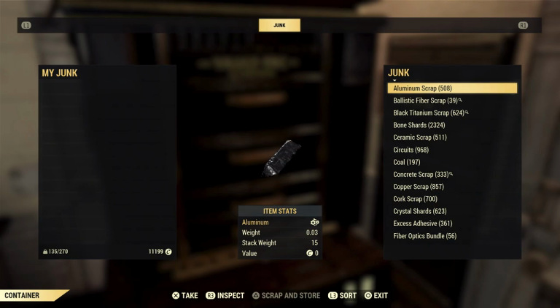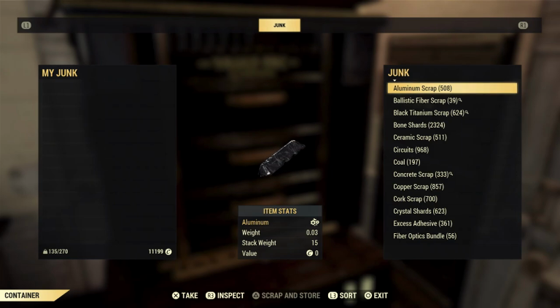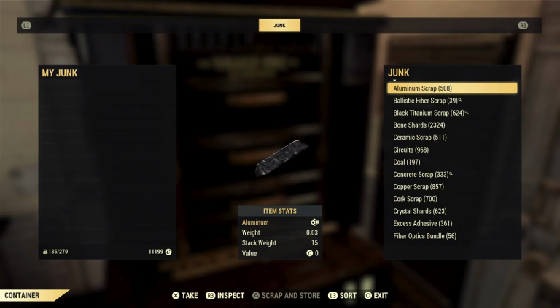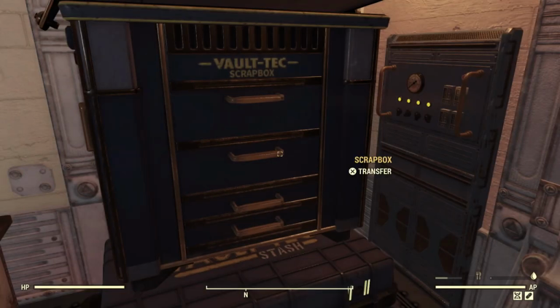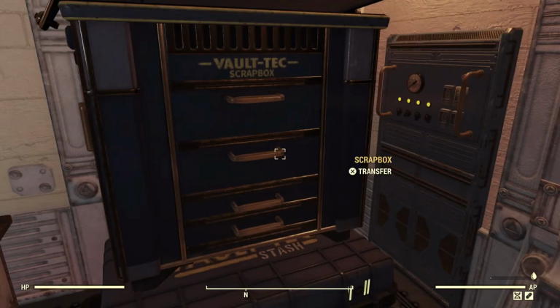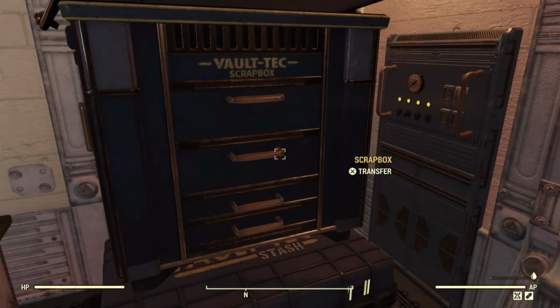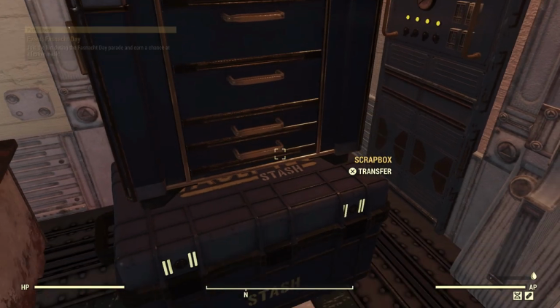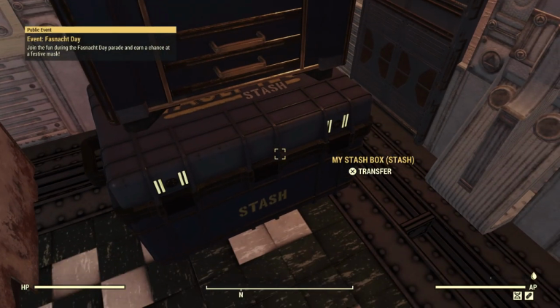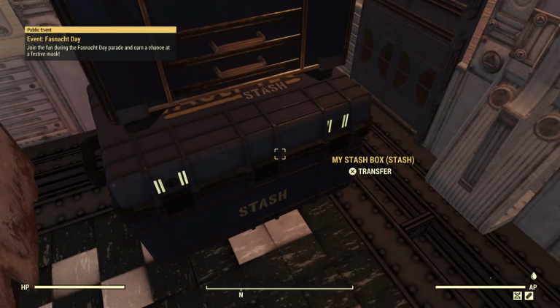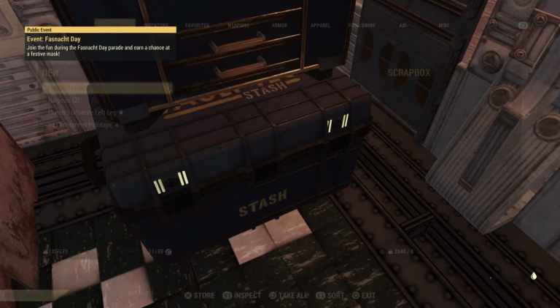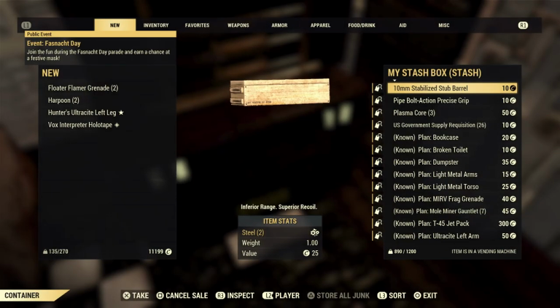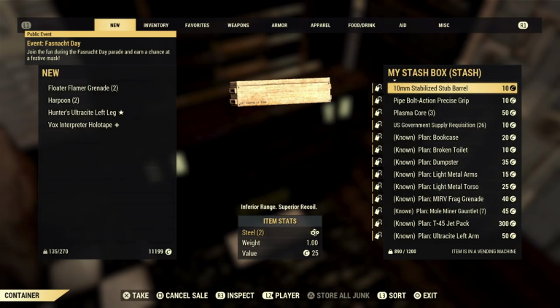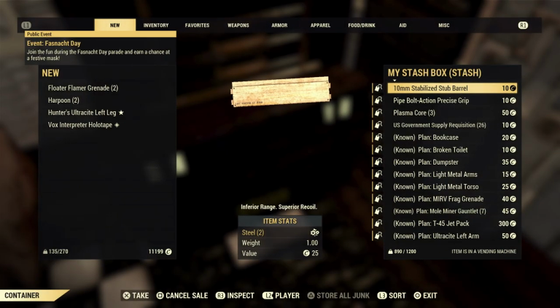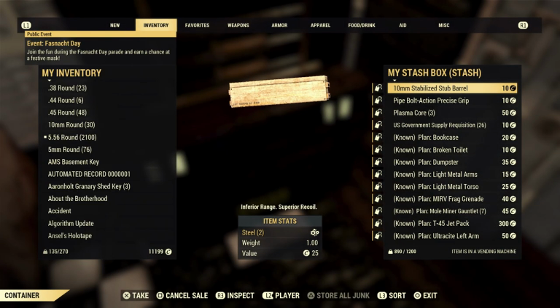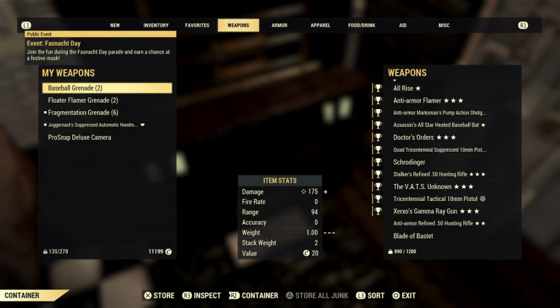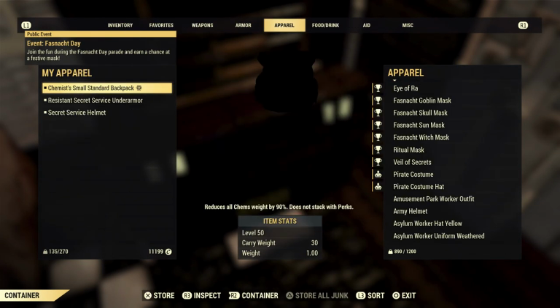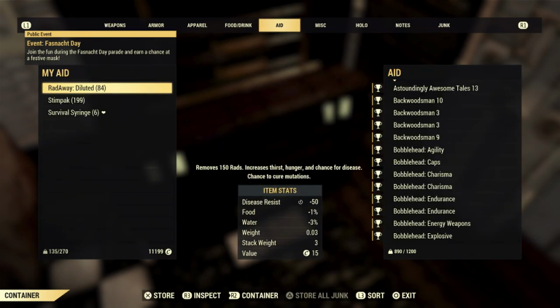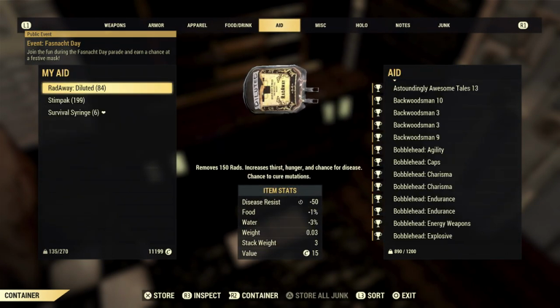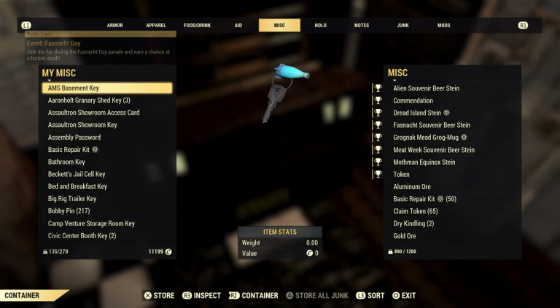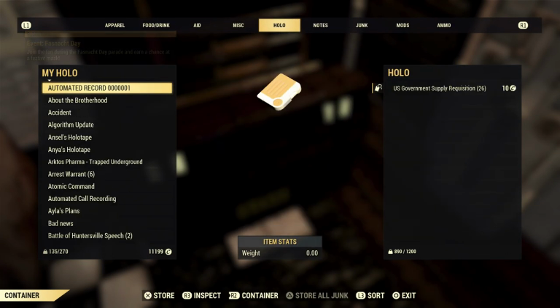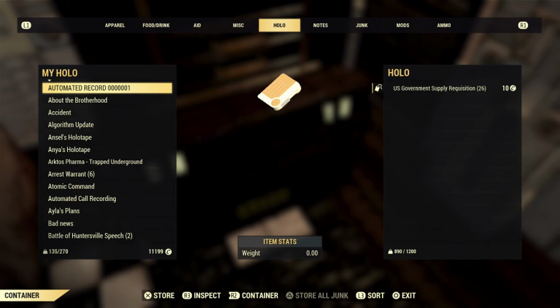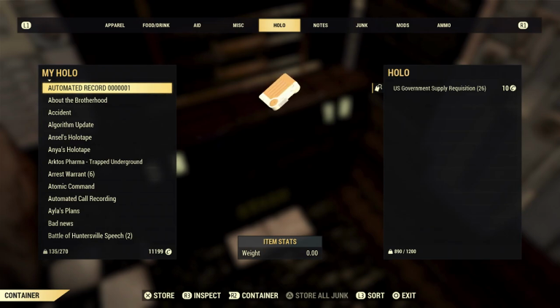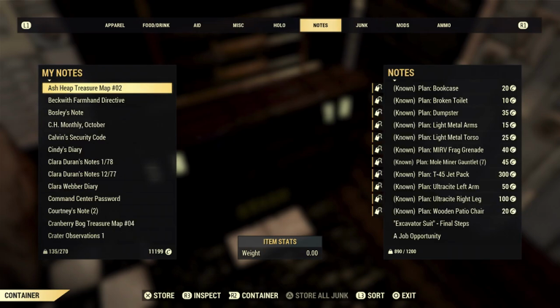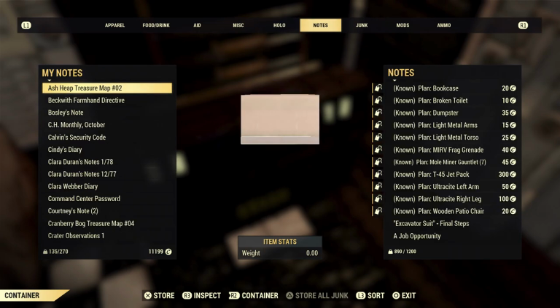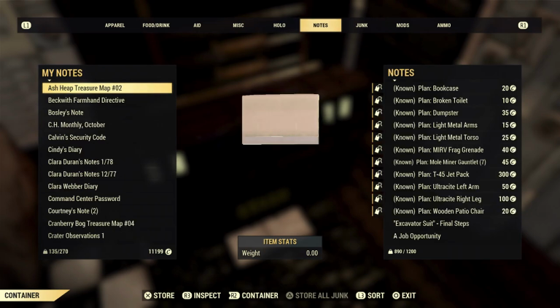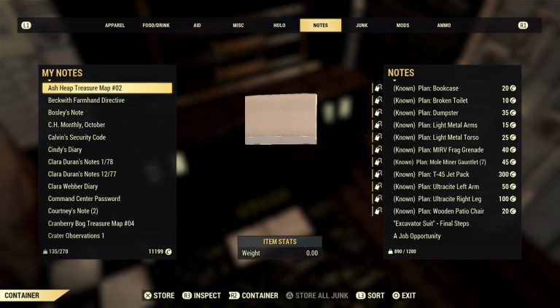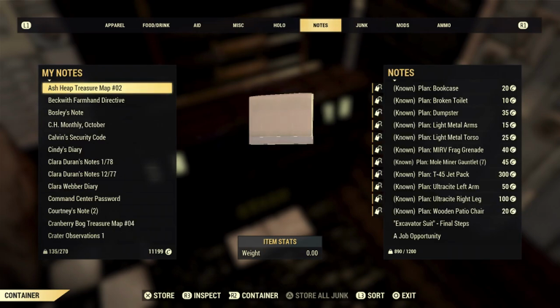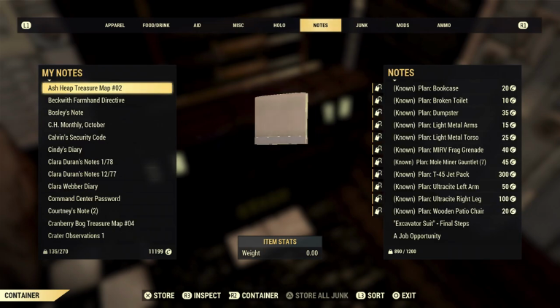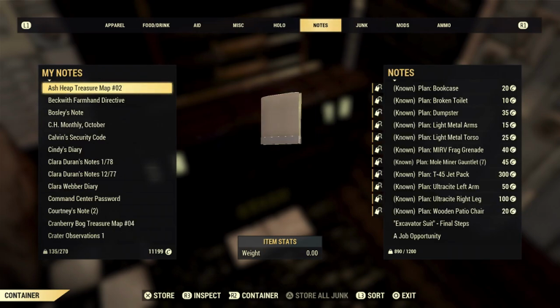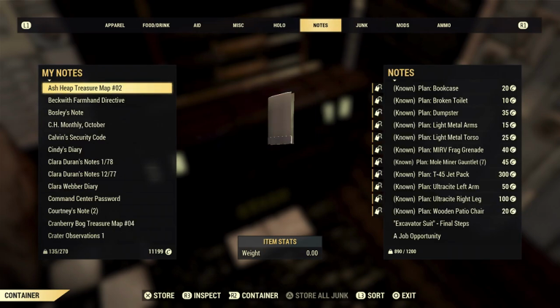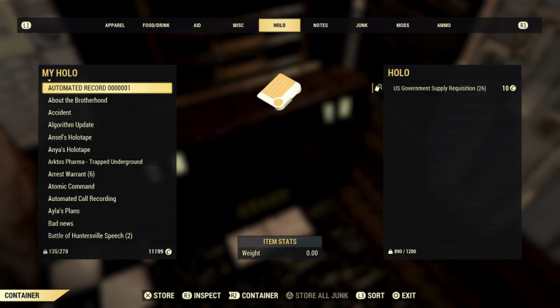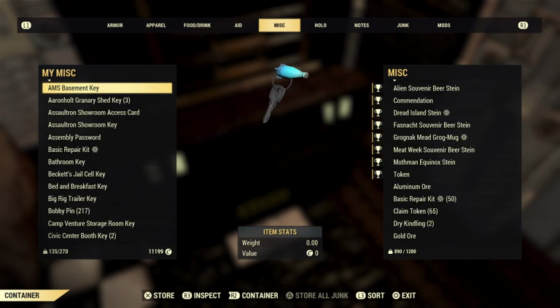If you want to go farm some acid, go to Helvetia. You can harvest all the honeycombs and they give you acid. And that's it.